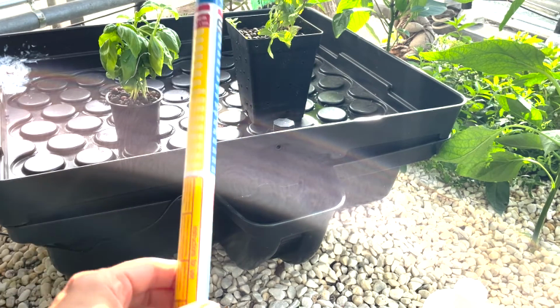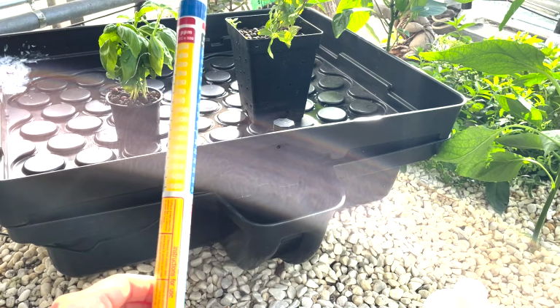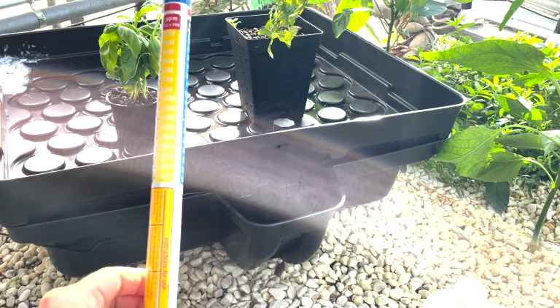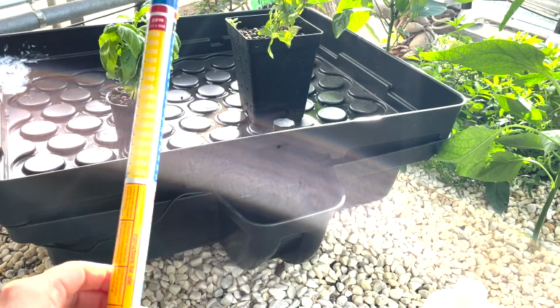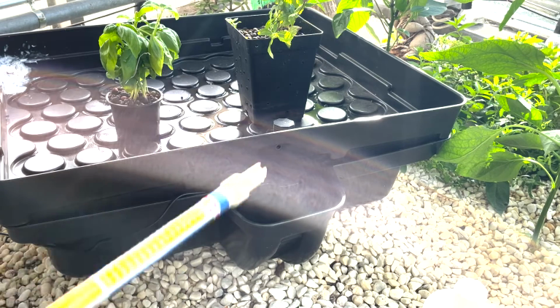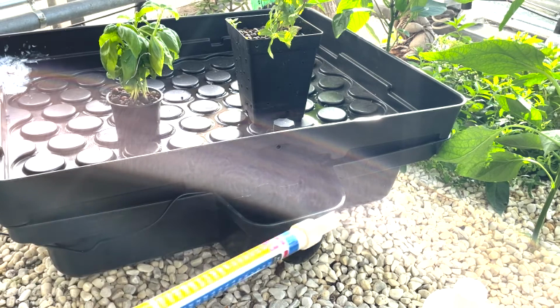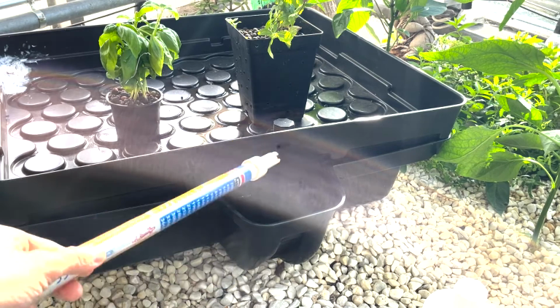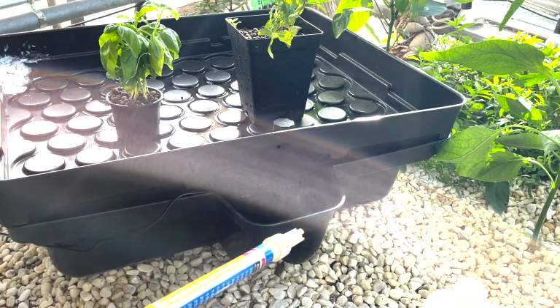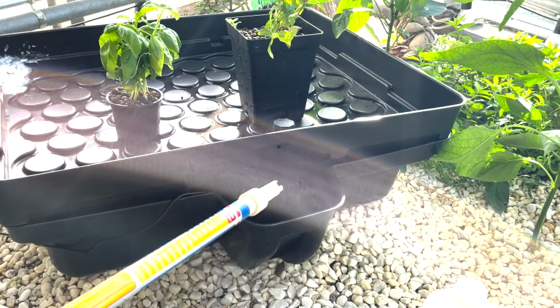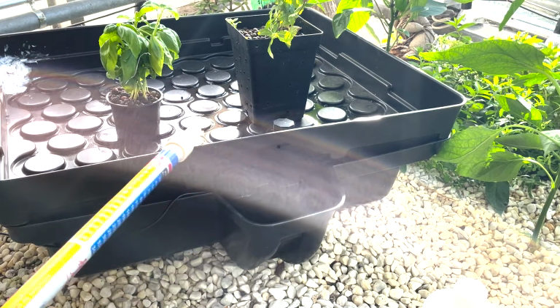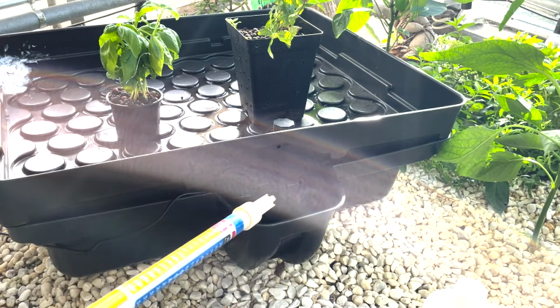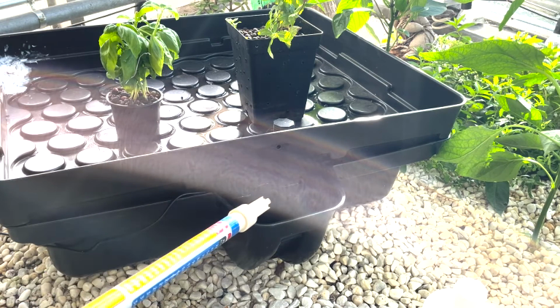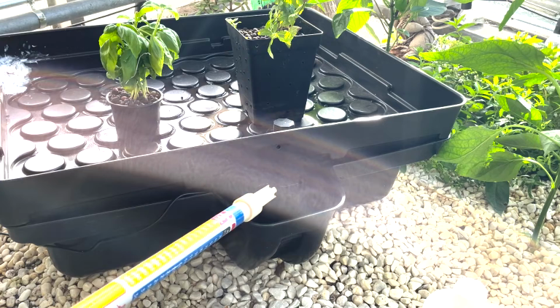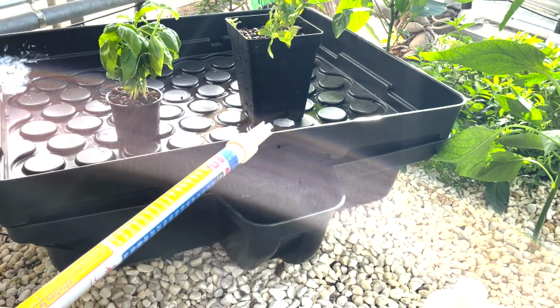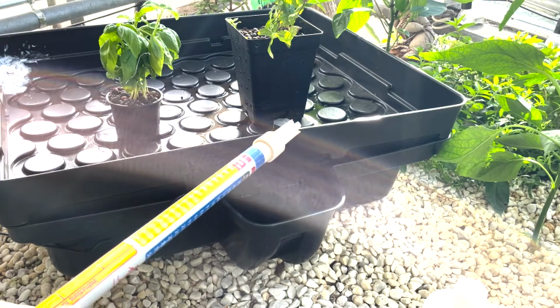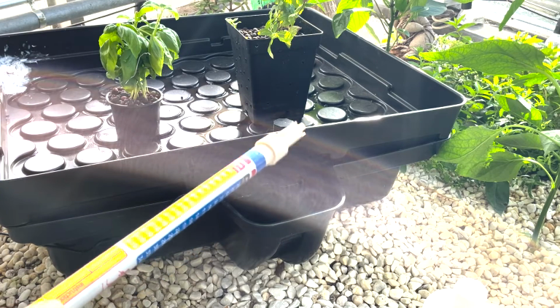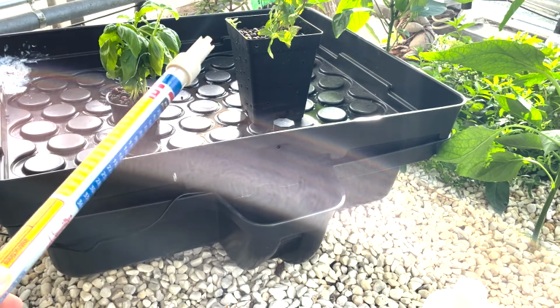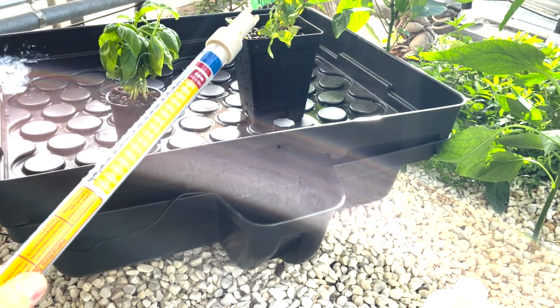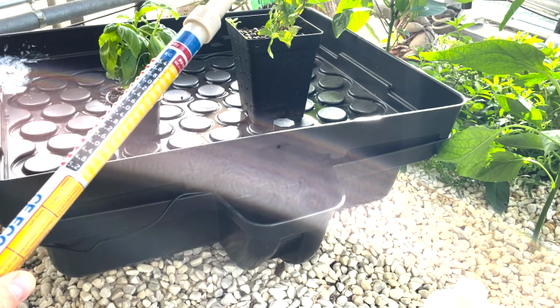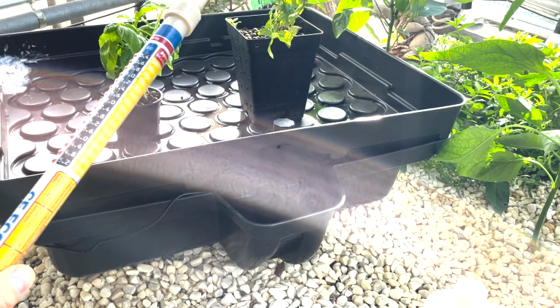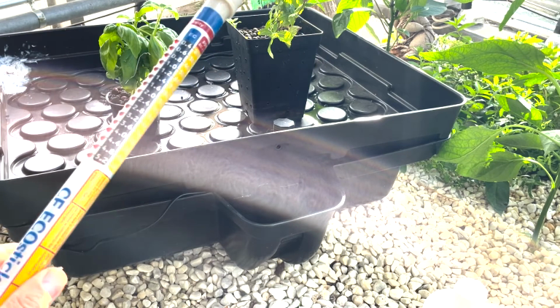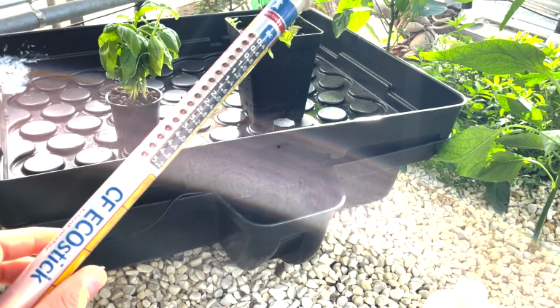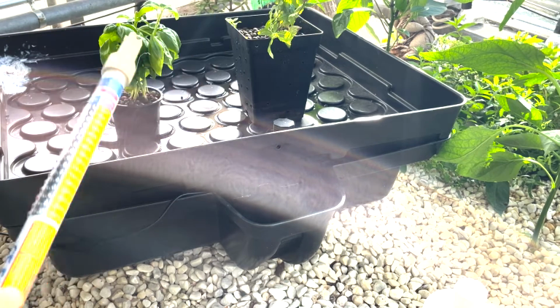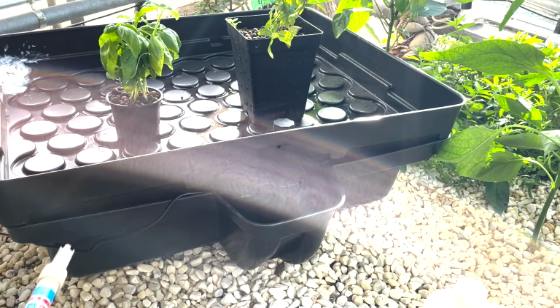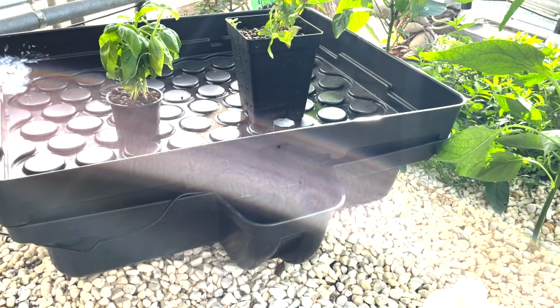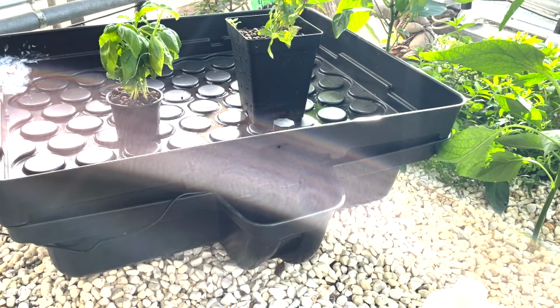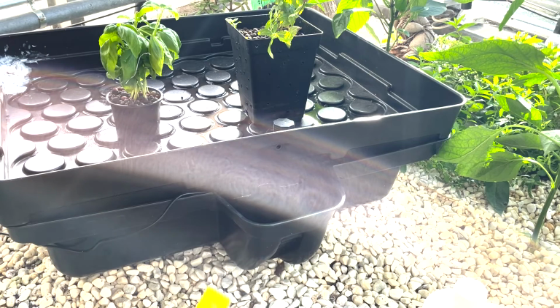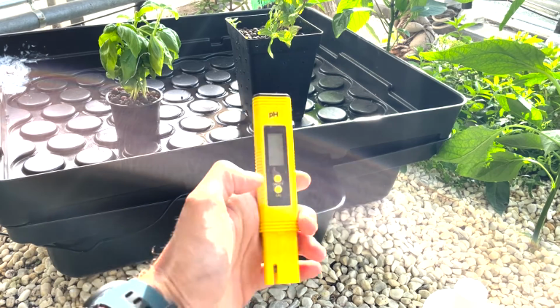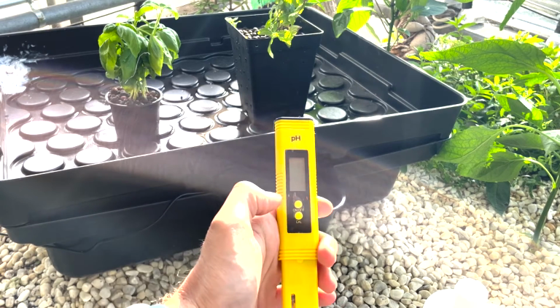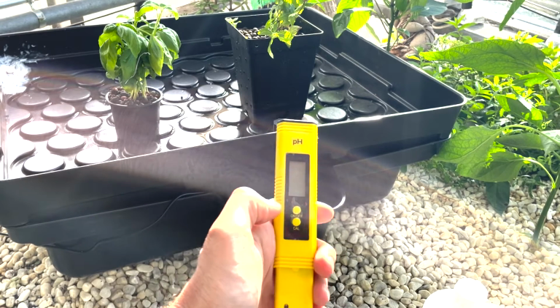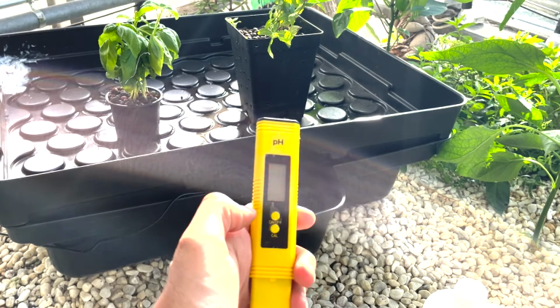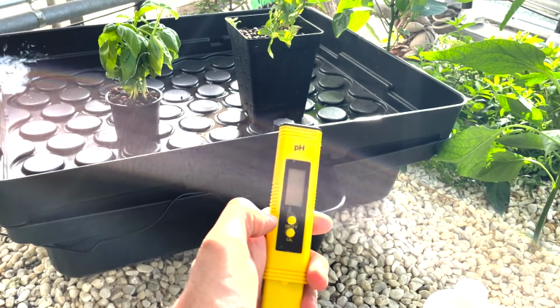You need to check it every day. If you put it in first, the level might not be accurate — it changes quite a lot. You almost have to check every day whether you need more nutrients or not.